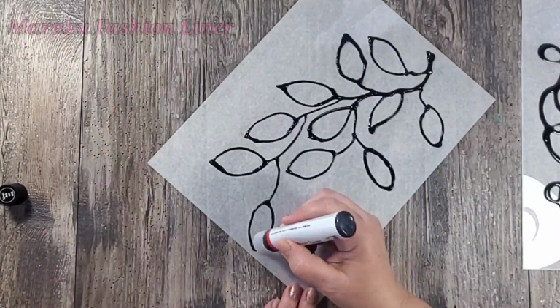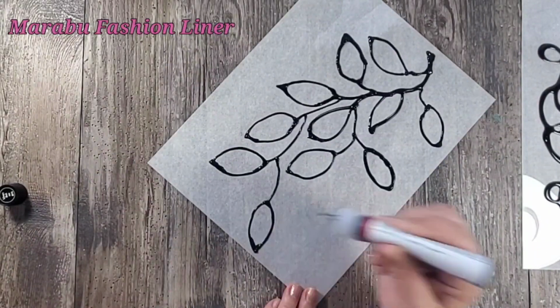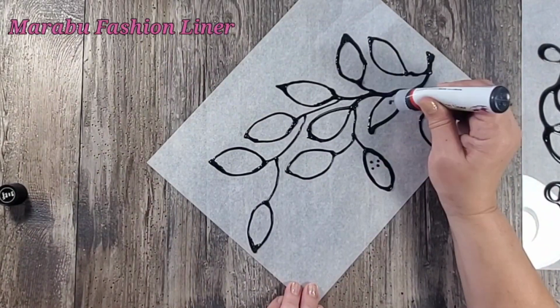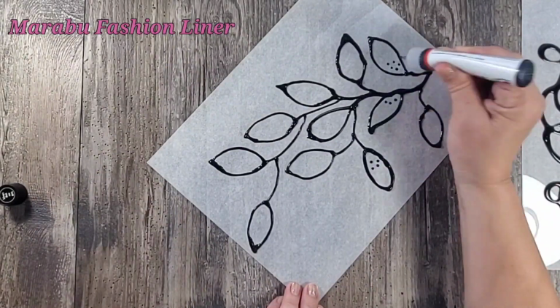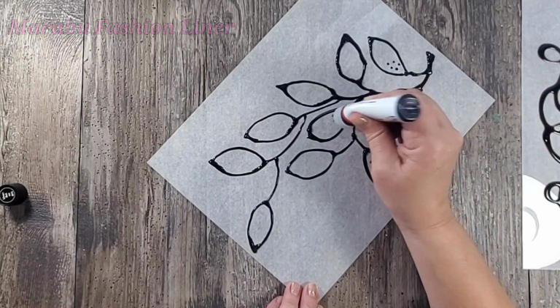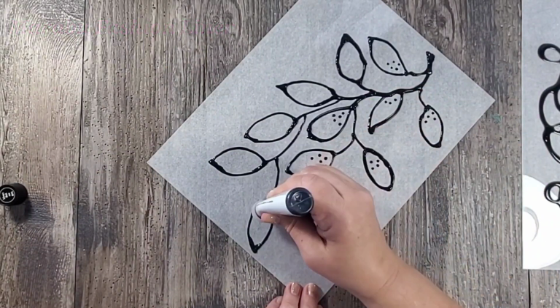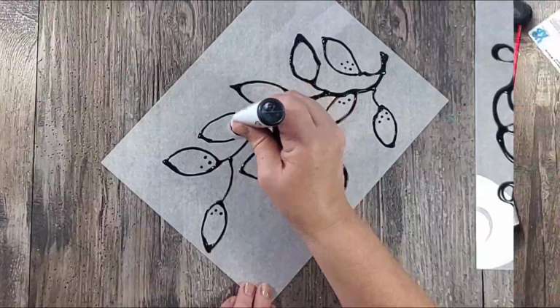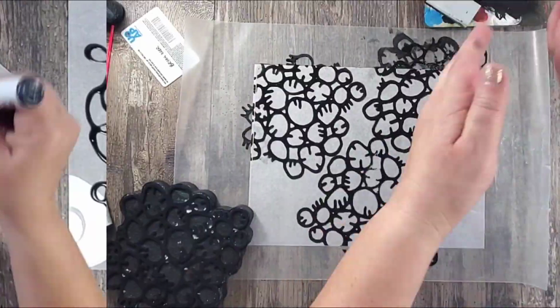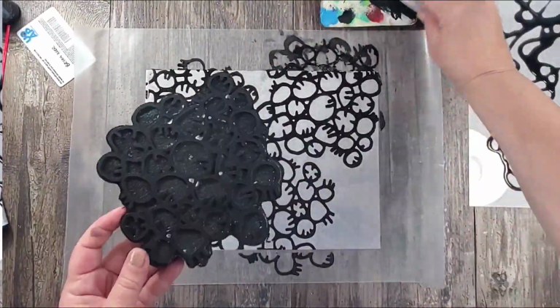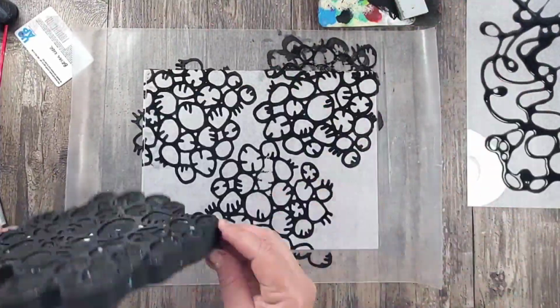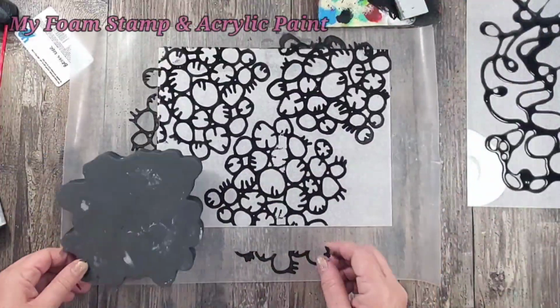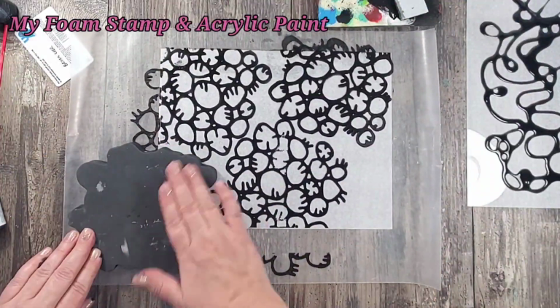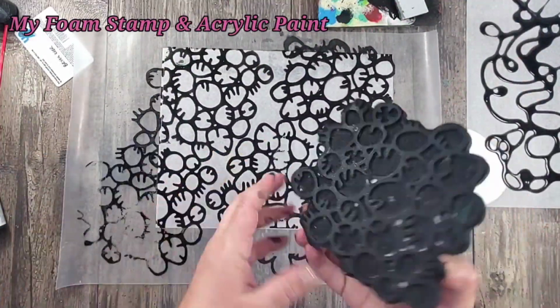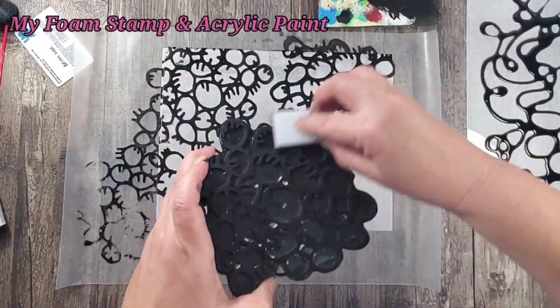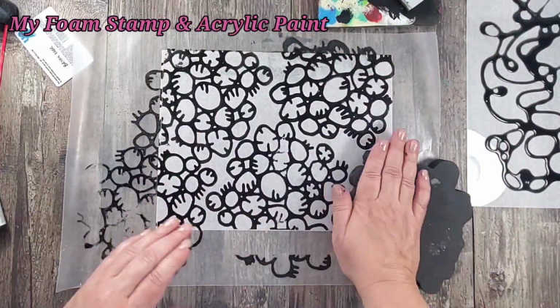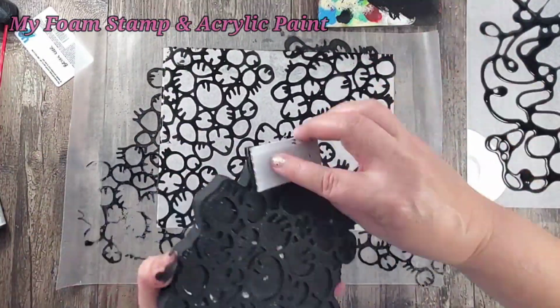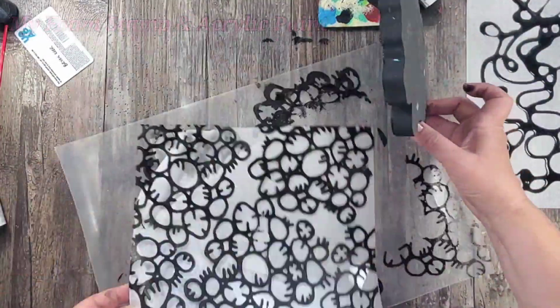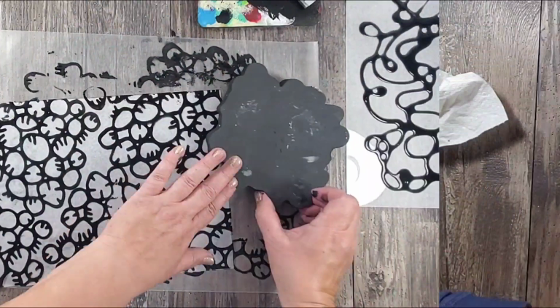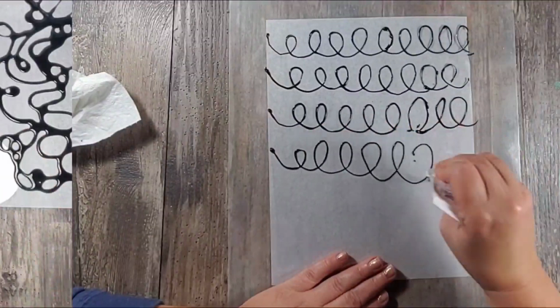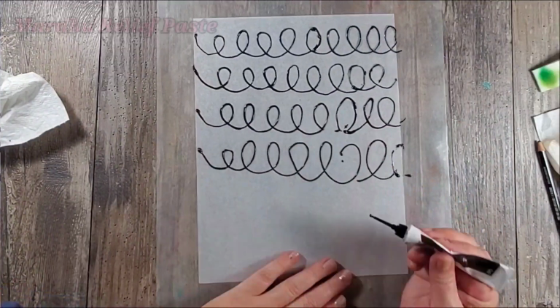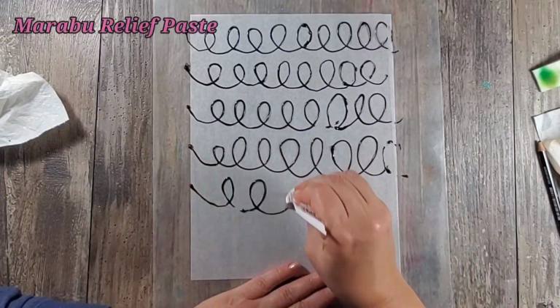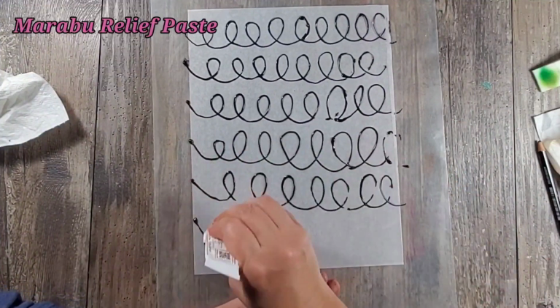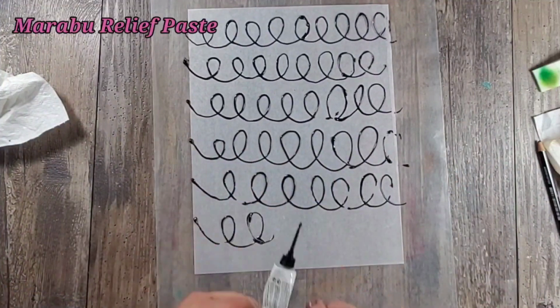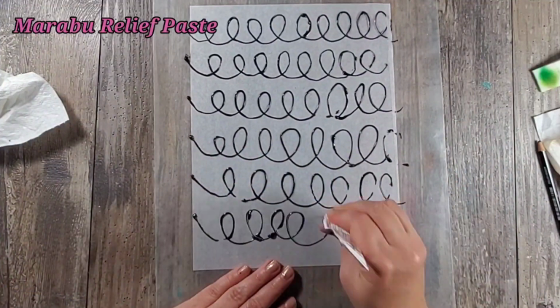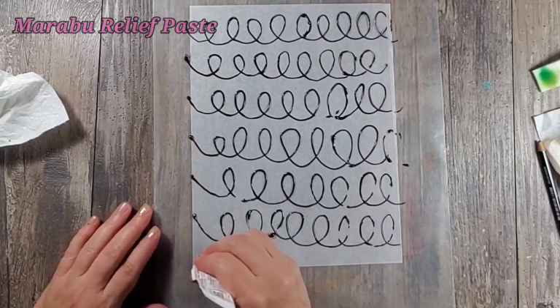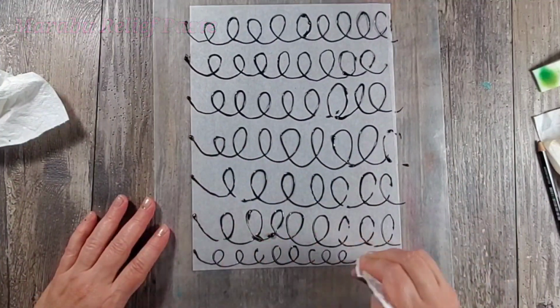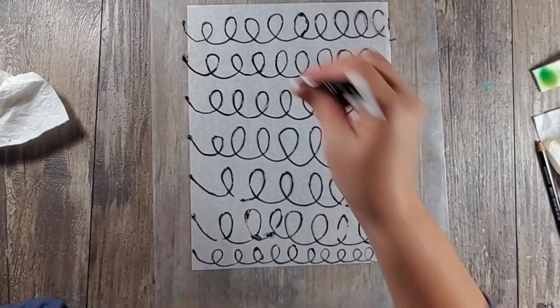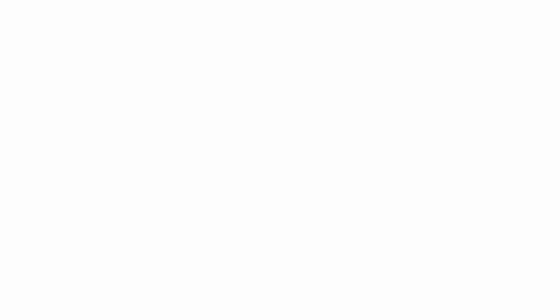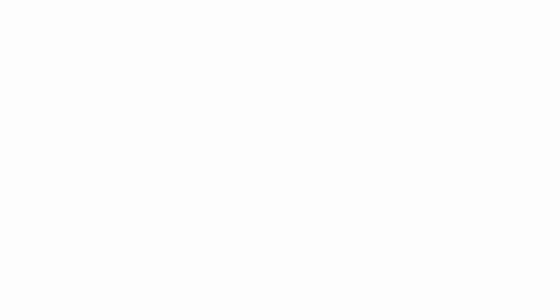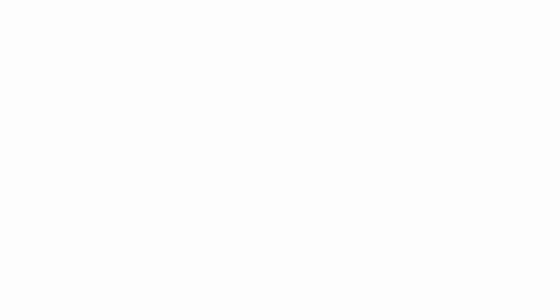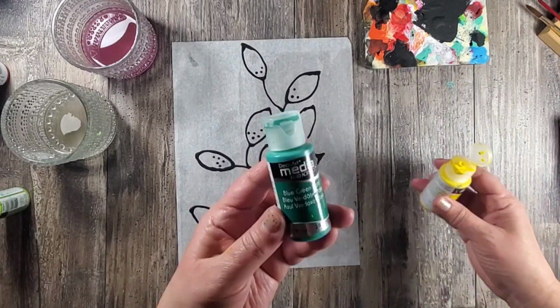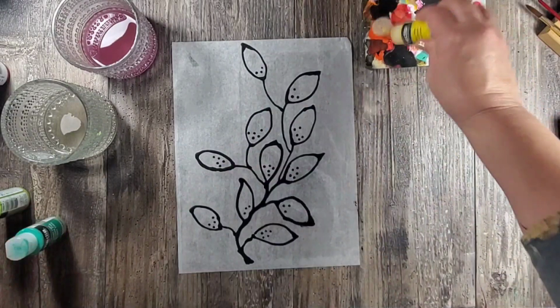It kind of left me wanting a little more, so here I'm going to try the Marabou fashion liner. For another one I'm going to use one of my foam stamps as well as acrylic paint, and lastly I'm going to try the Marabou relief paste.